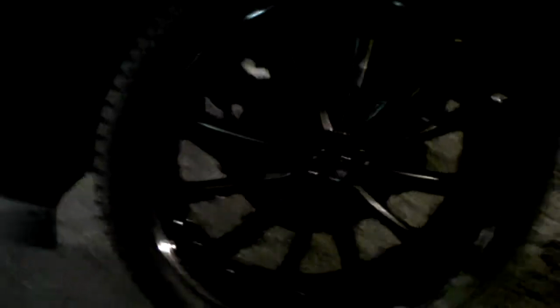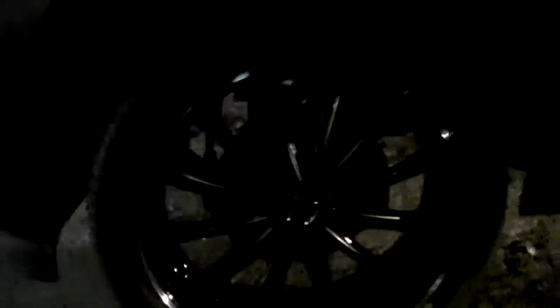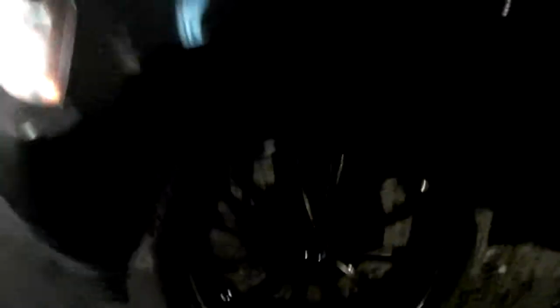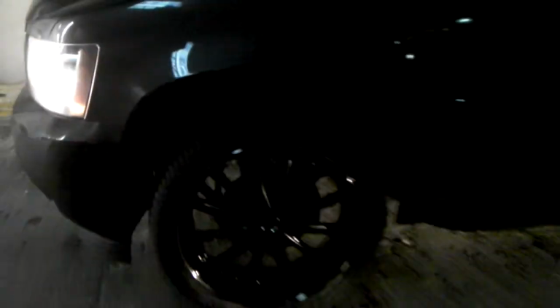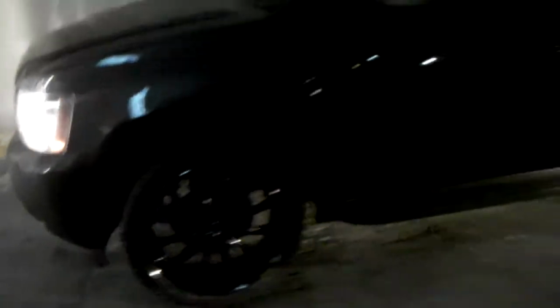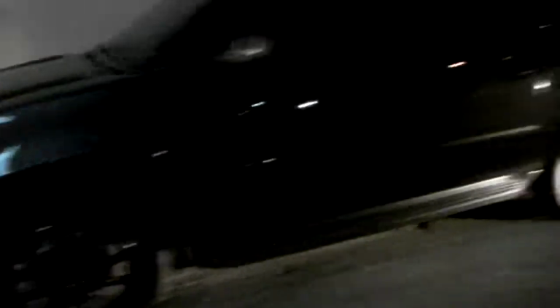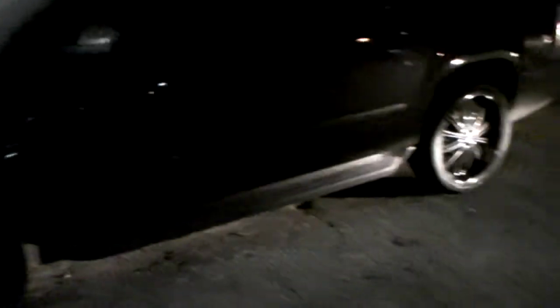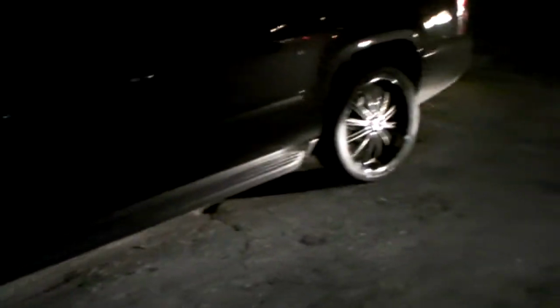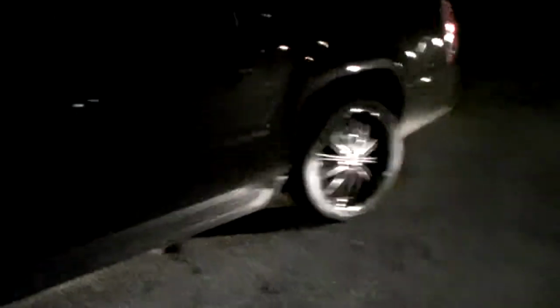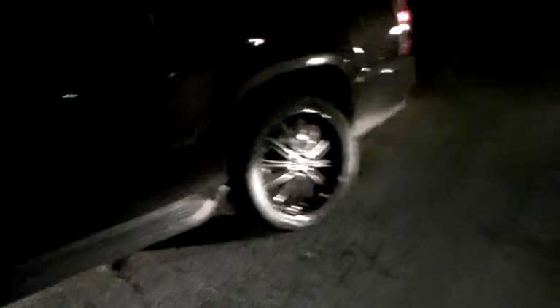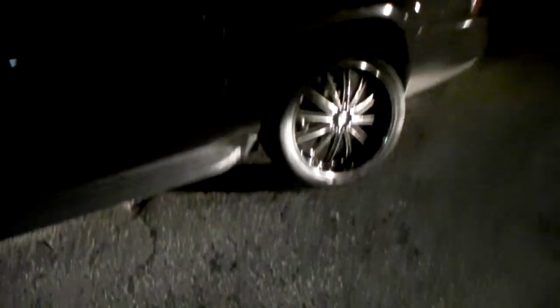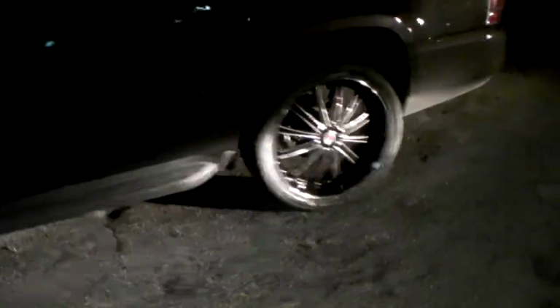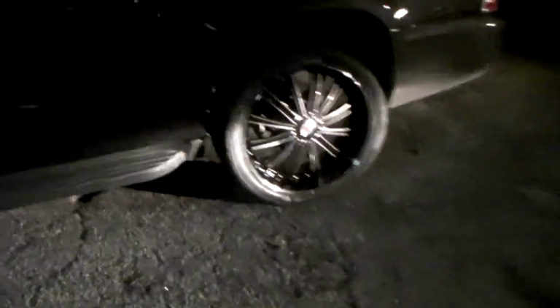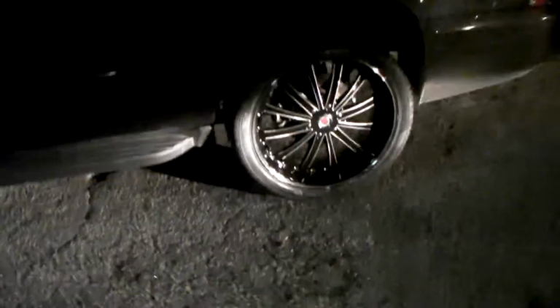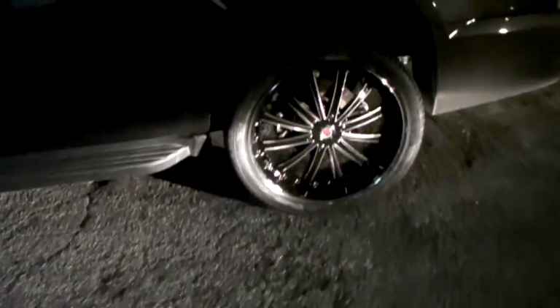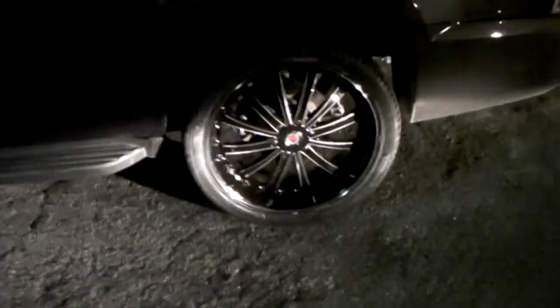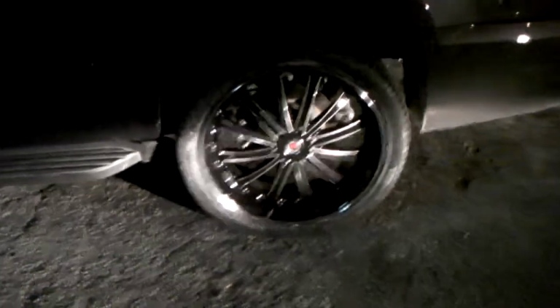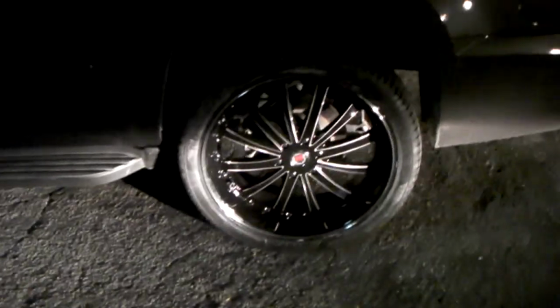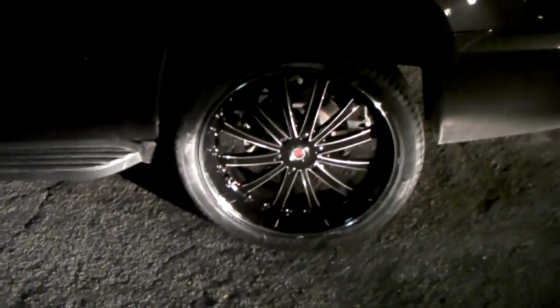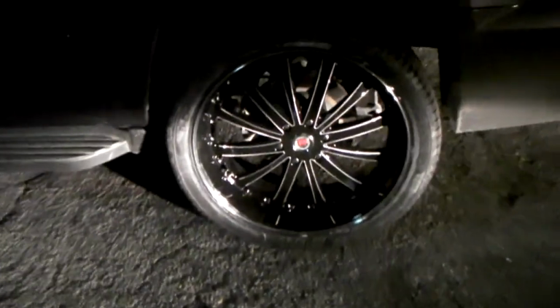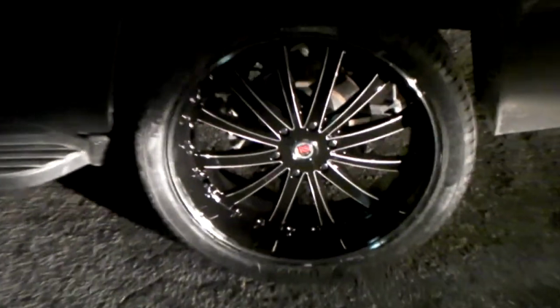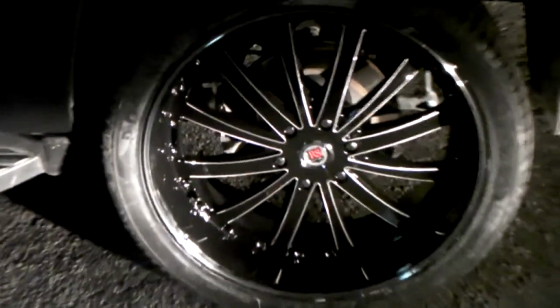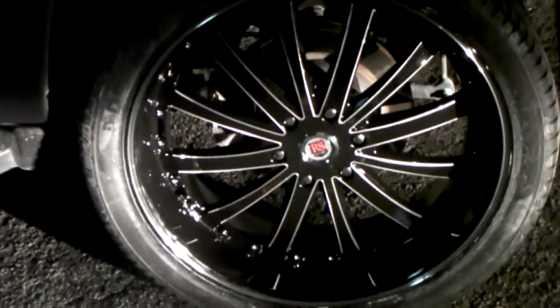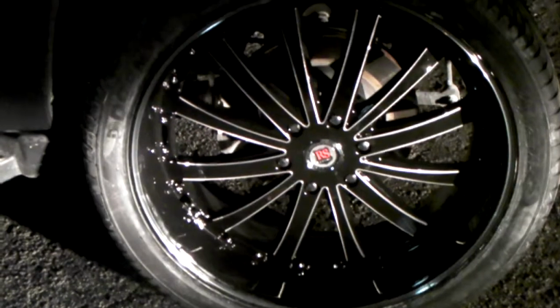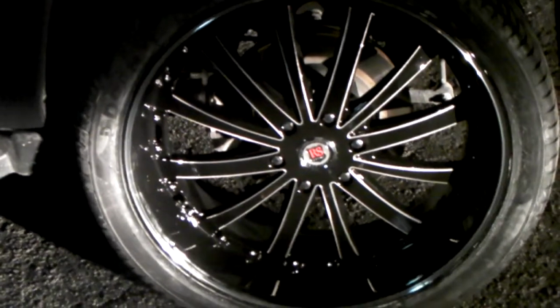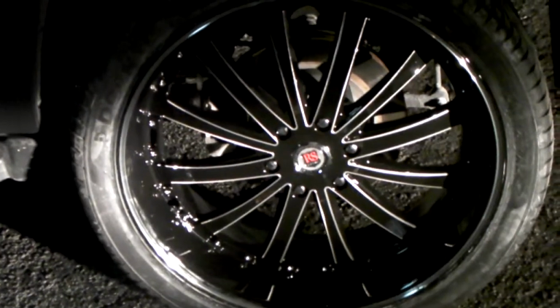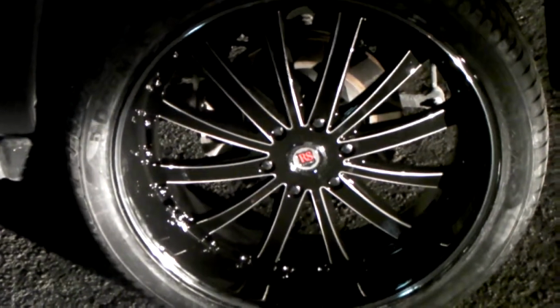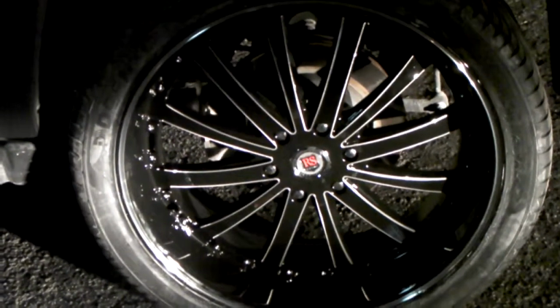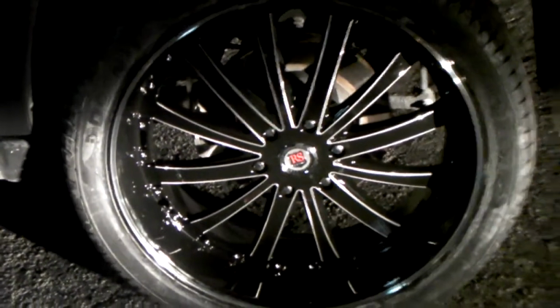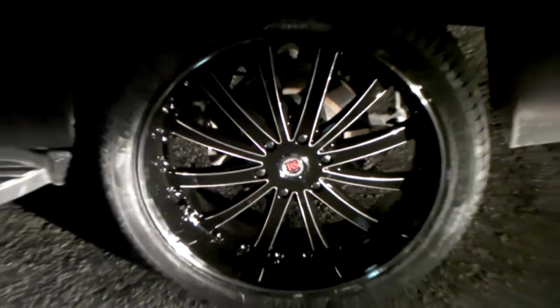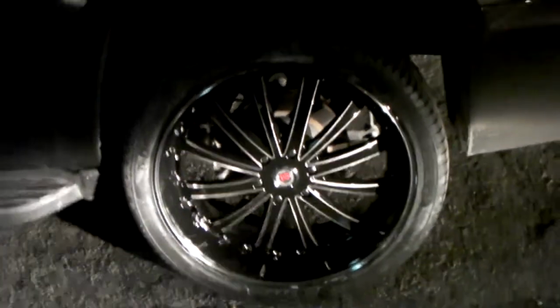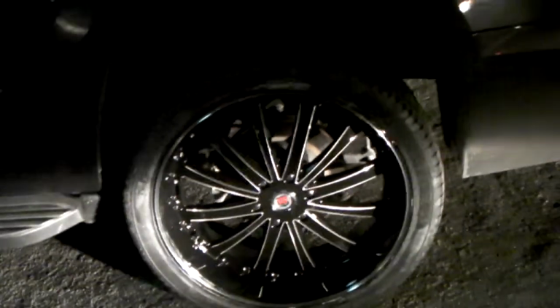I'm going to give you a look at the back. It got dark on us out here today, we had to stay a little bit late. But I got the light shining on the back of the tire. This car looks especially good with this wheel, so I had to get it on tape whether it was dark or not.